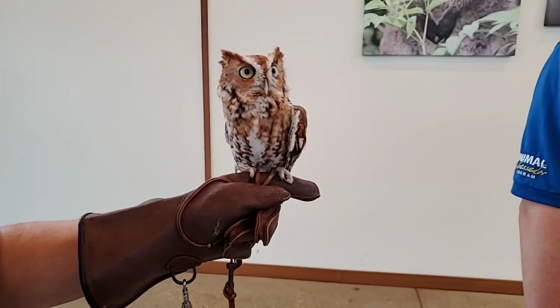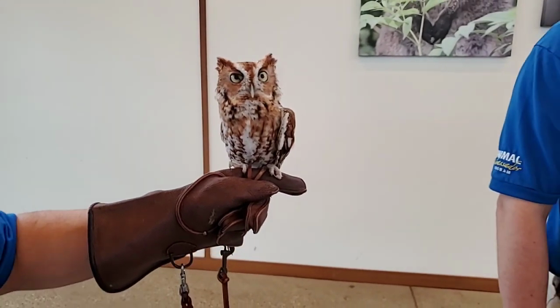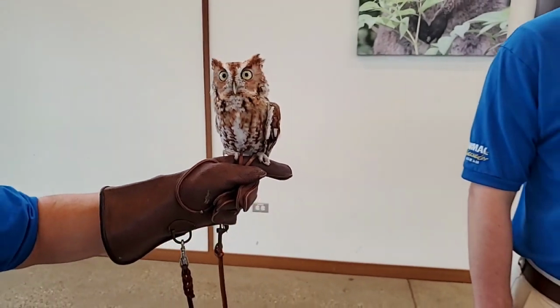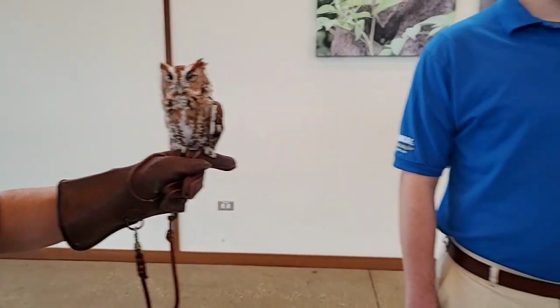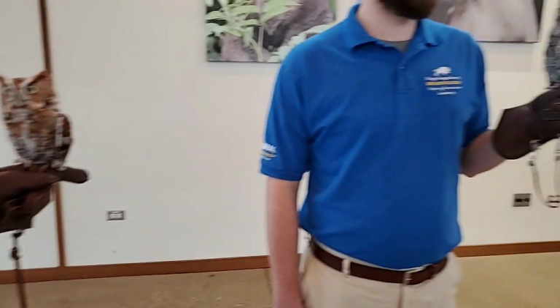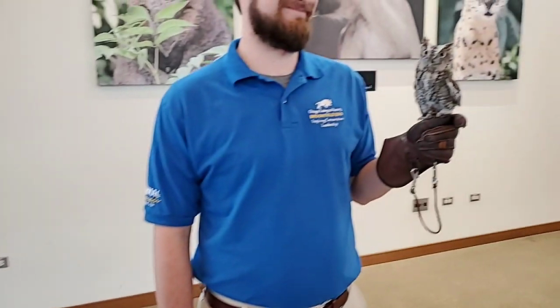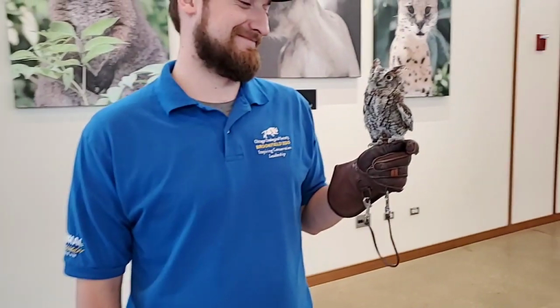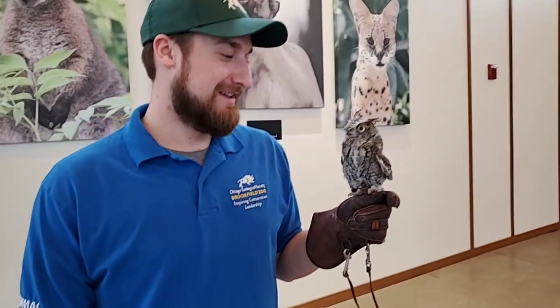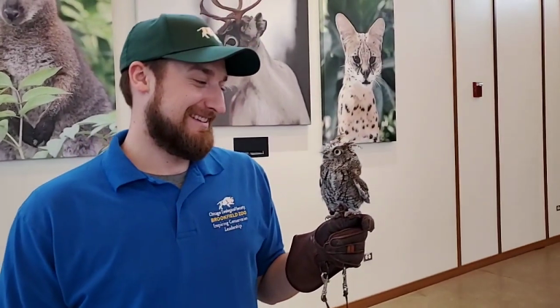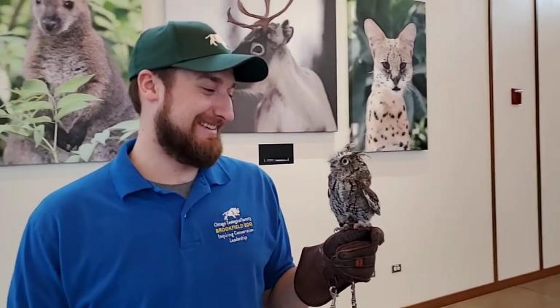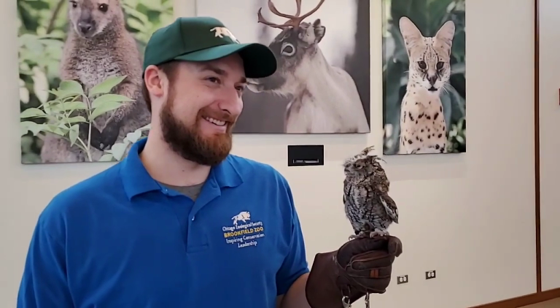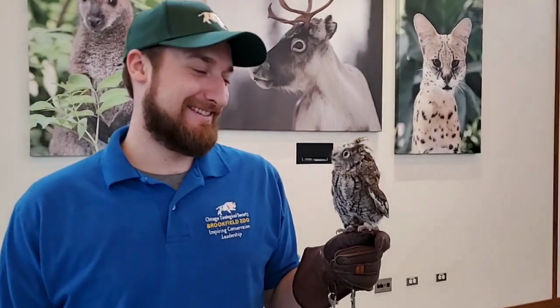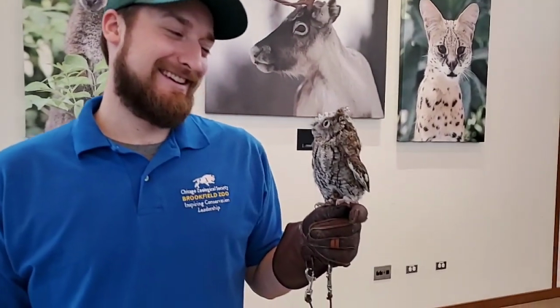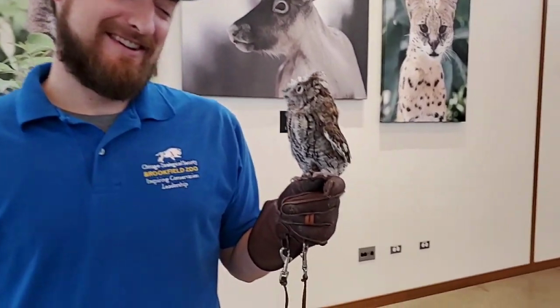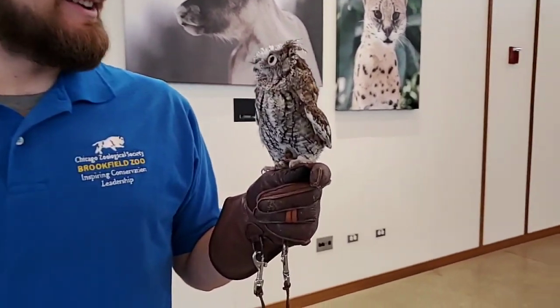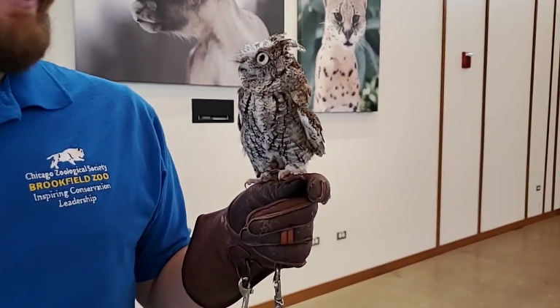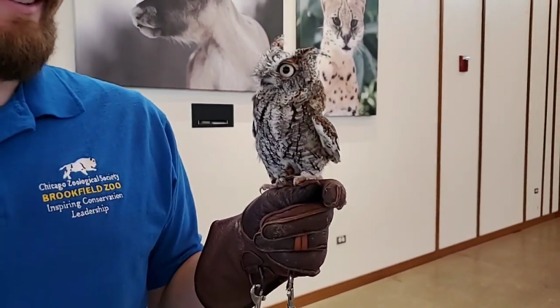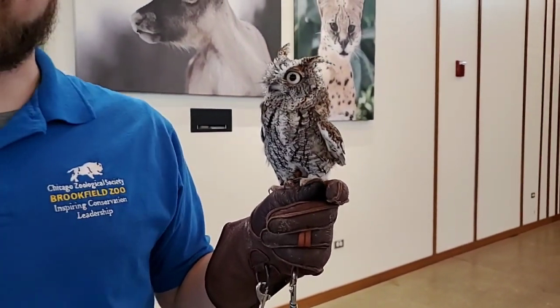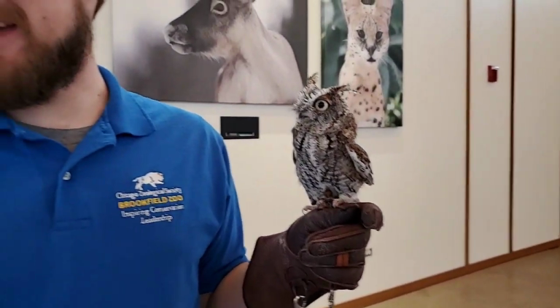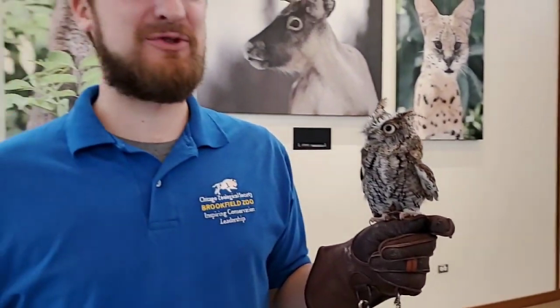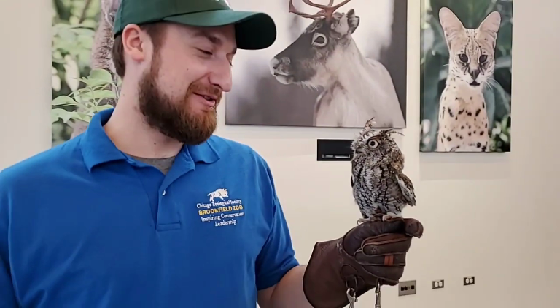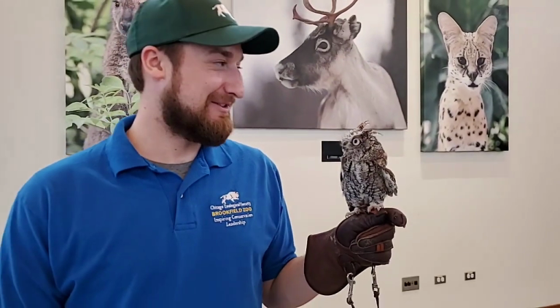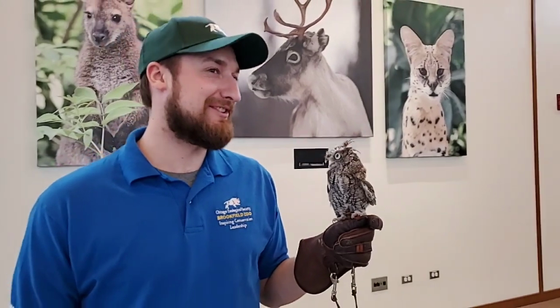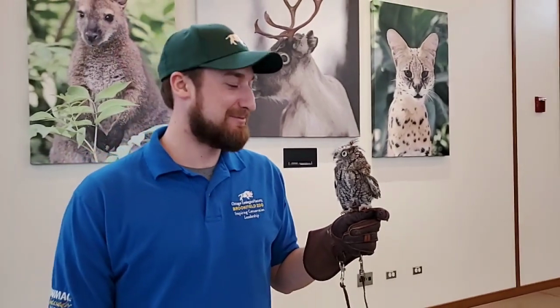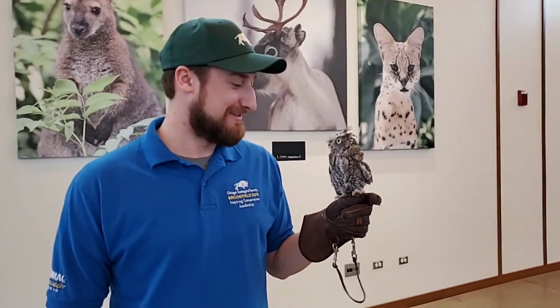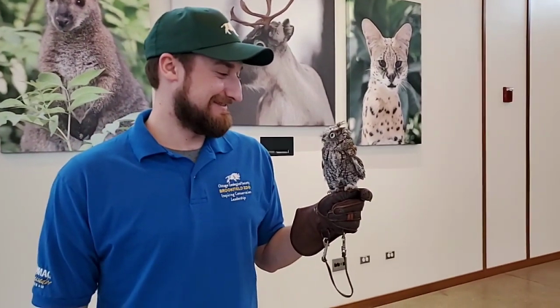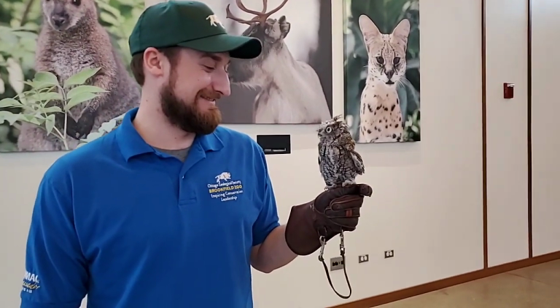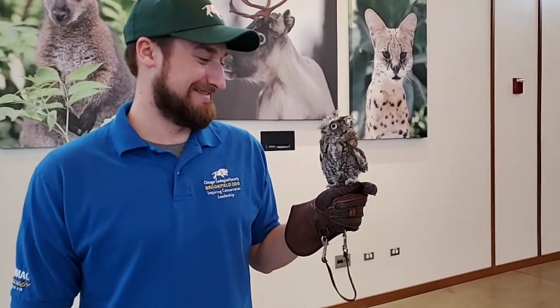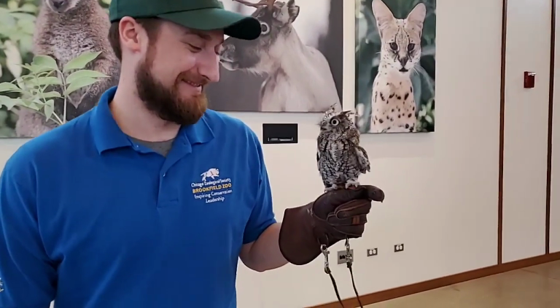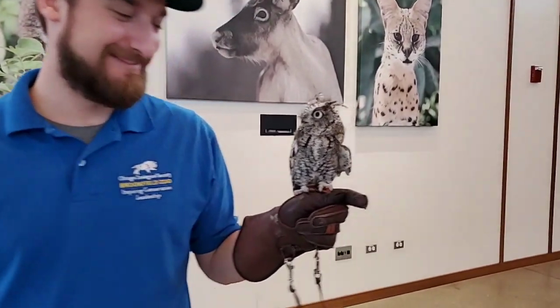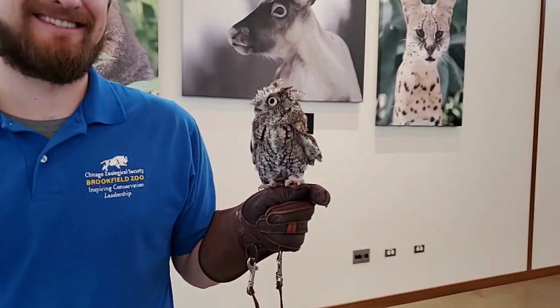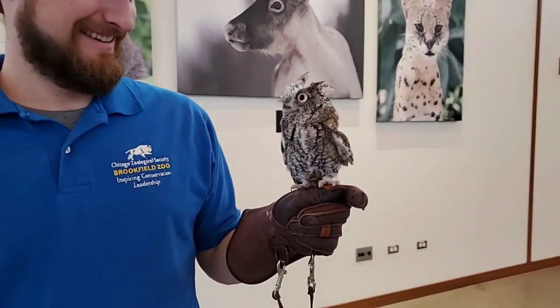Does Scott have a favorite owl? I think Scott's favorite owl is probably Sterling. We have to treat them all fairly, but Sterling is pretty cool. I guess we don't want to play favorites.